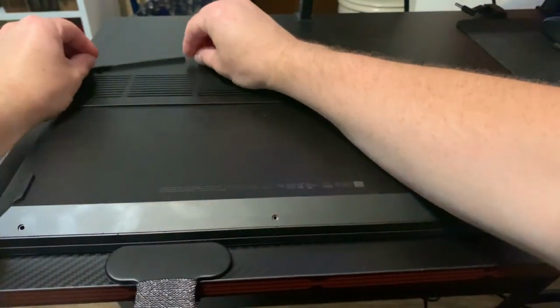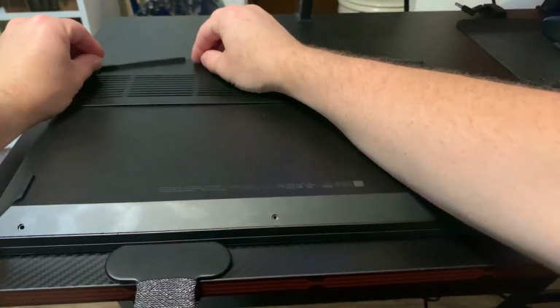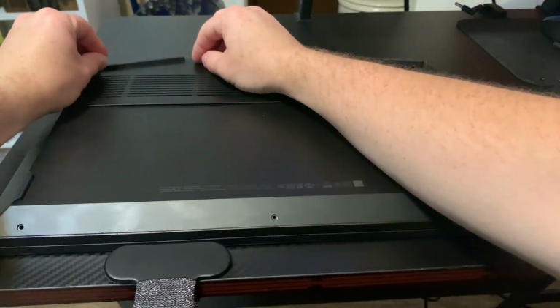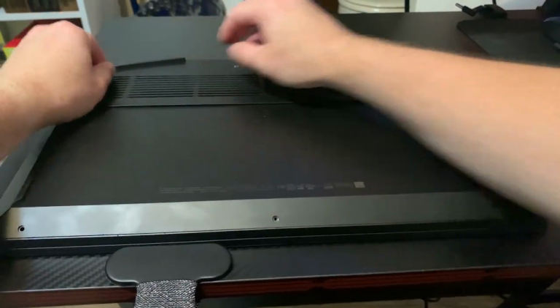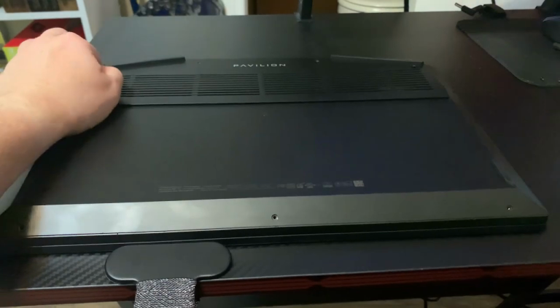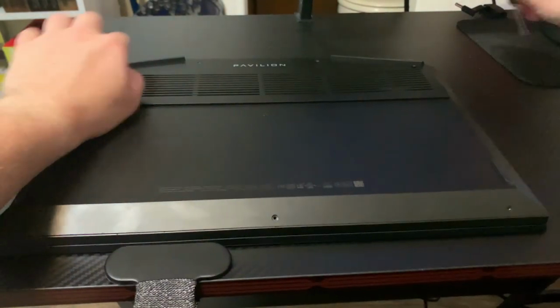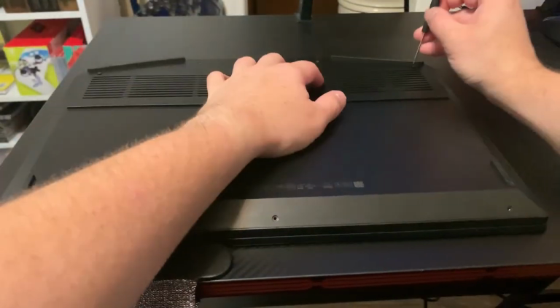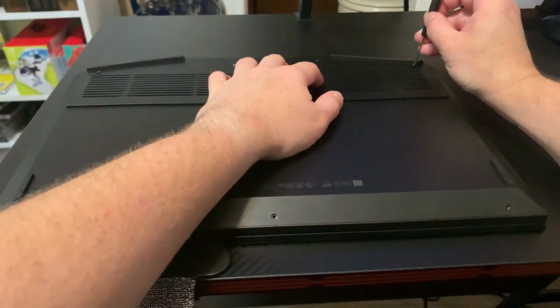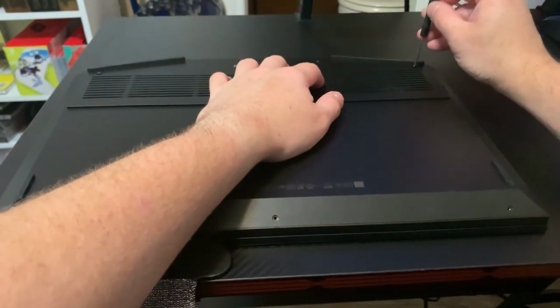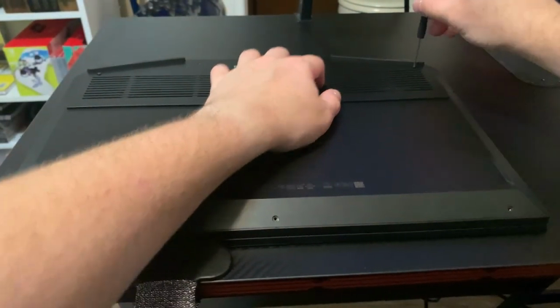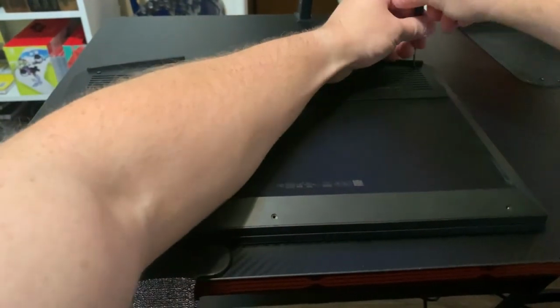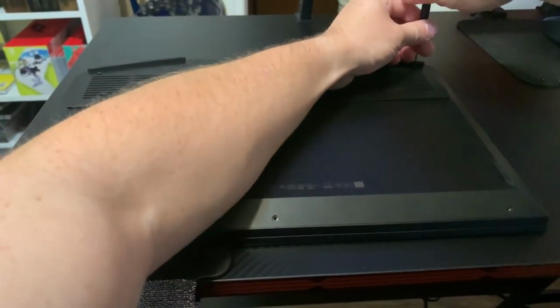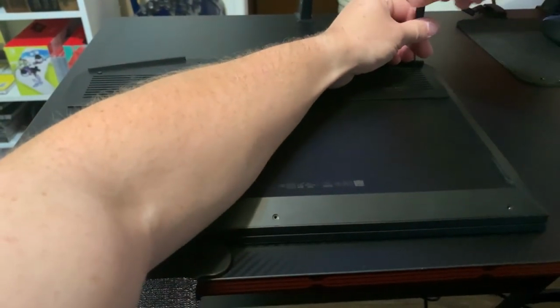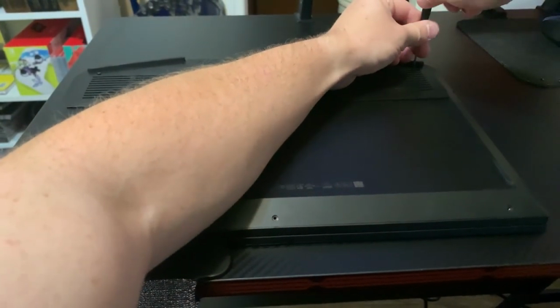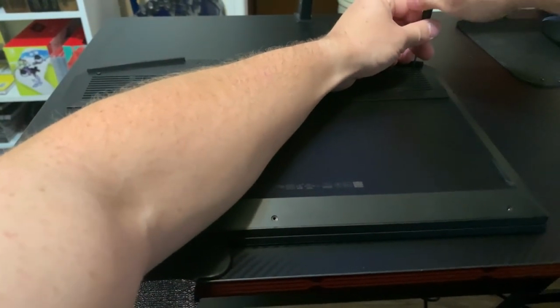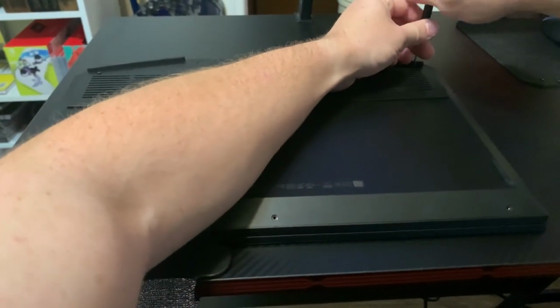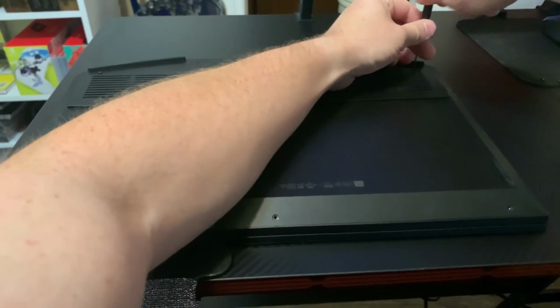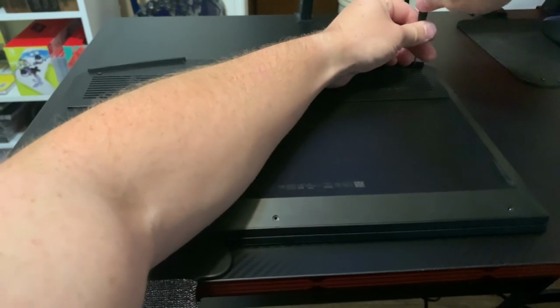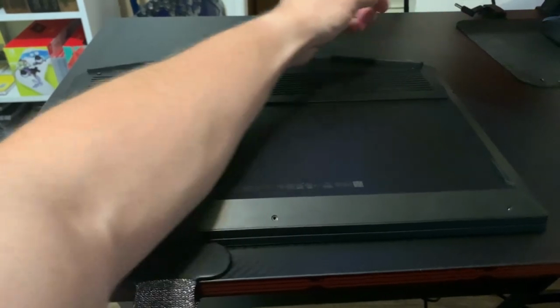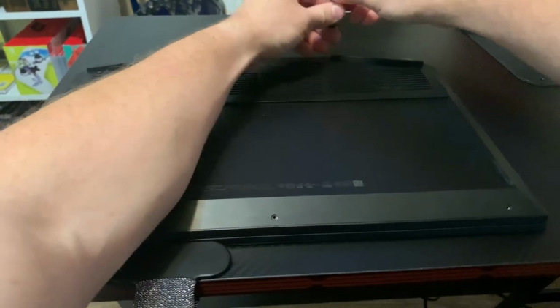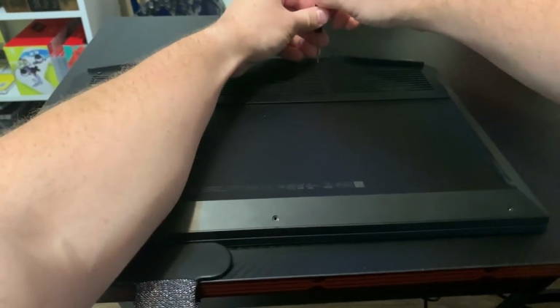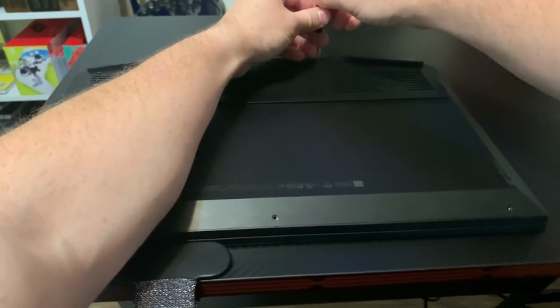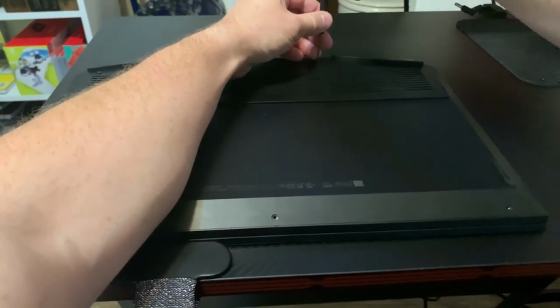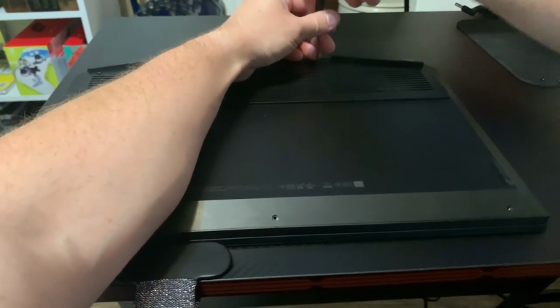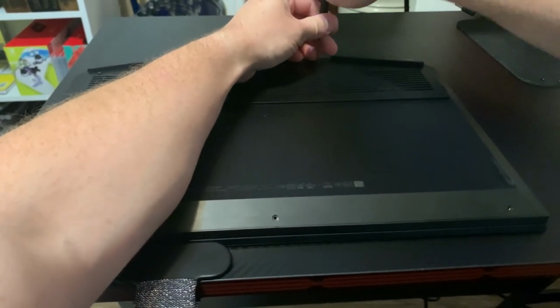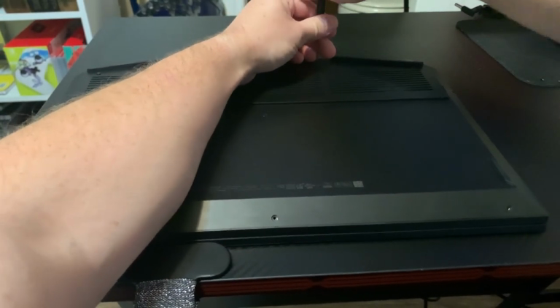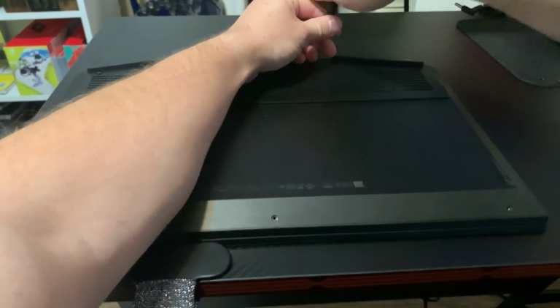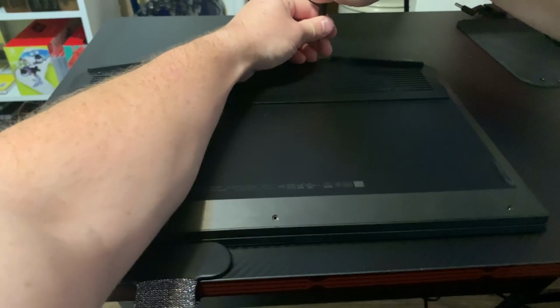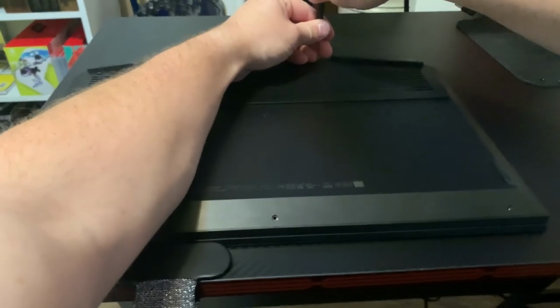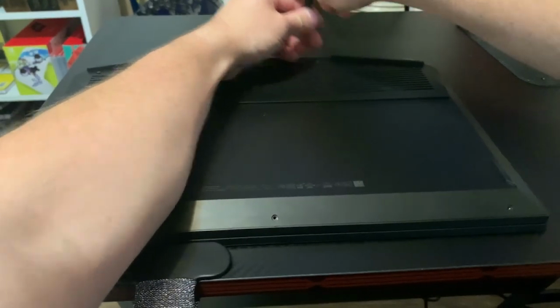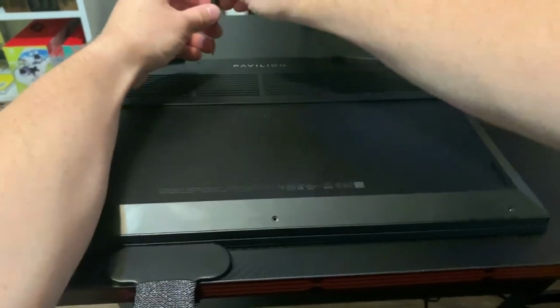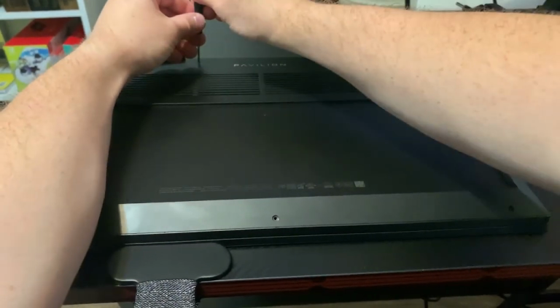I've had this laptop for coming up on 3 years now. The laptop's been great, but to keep things in good shape you have to take care of them — proper maintenance, especially with cleaning and all that.